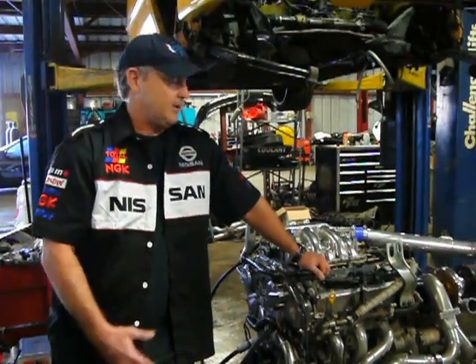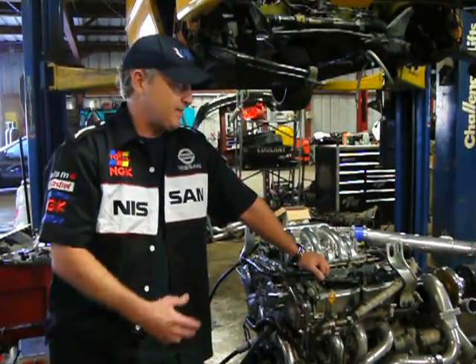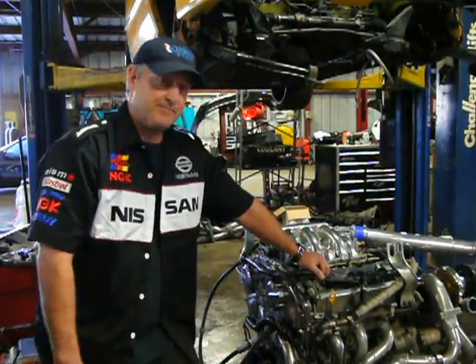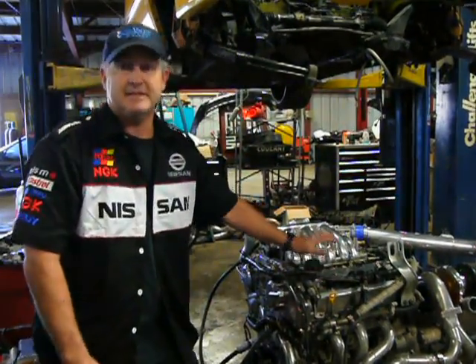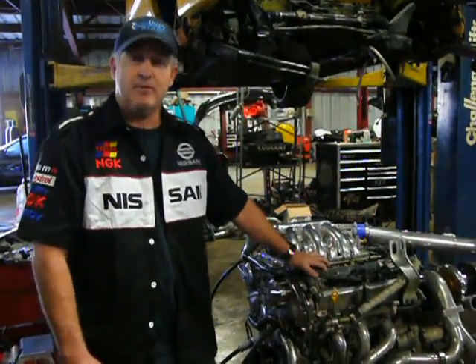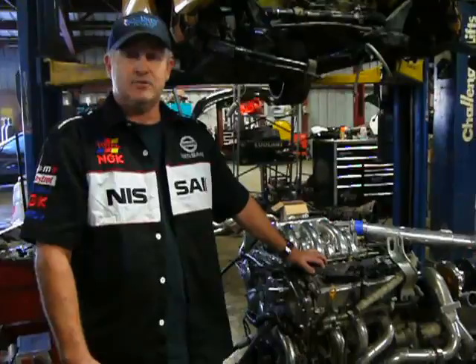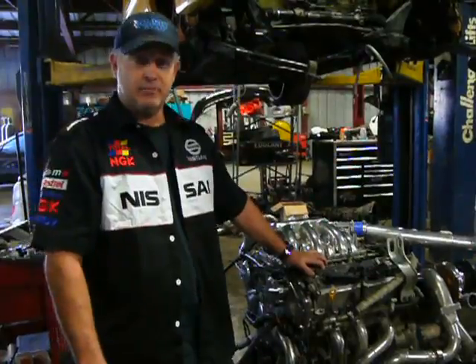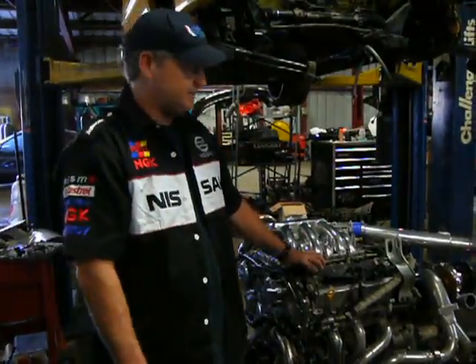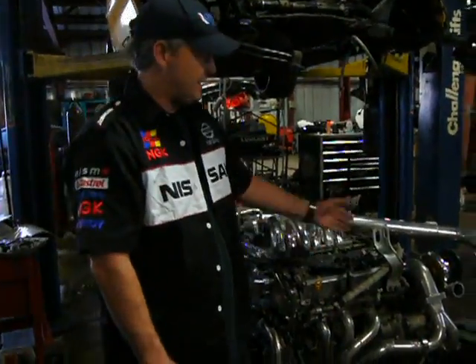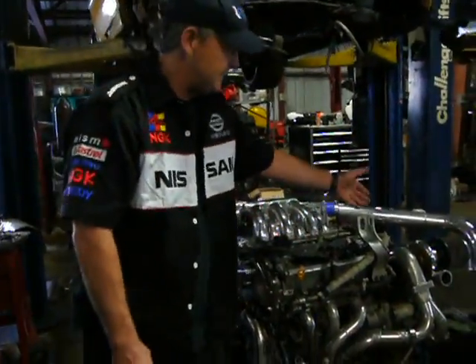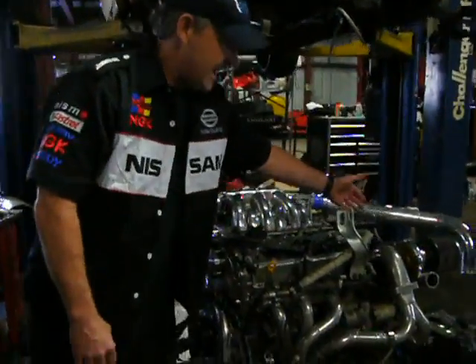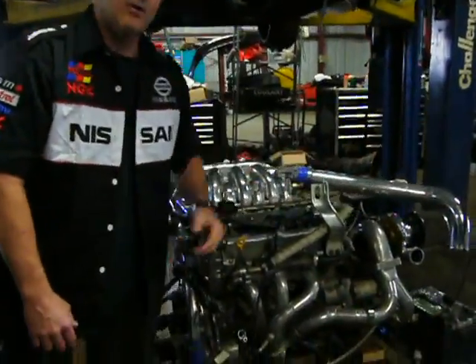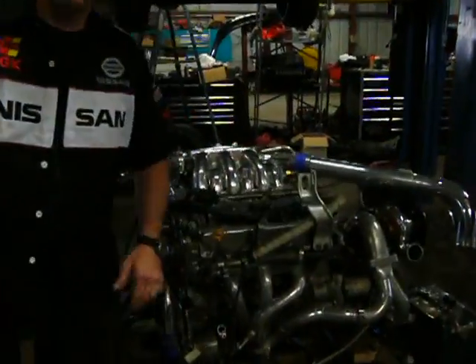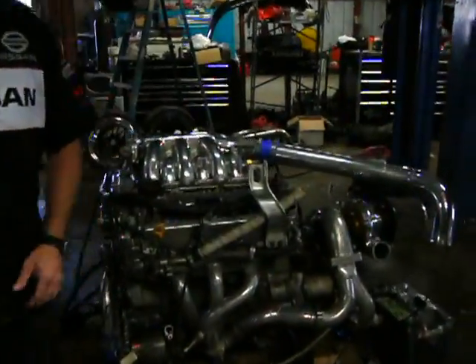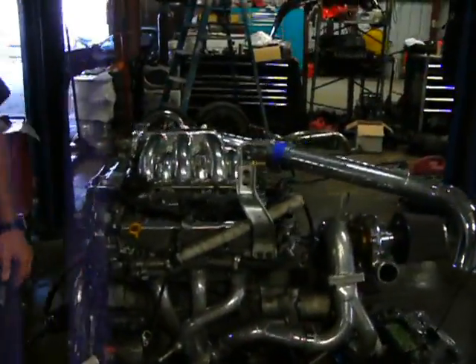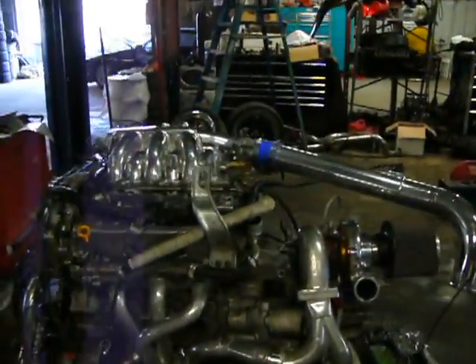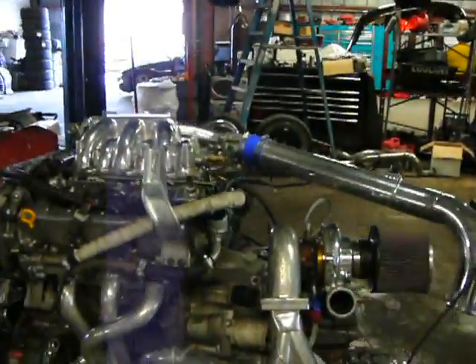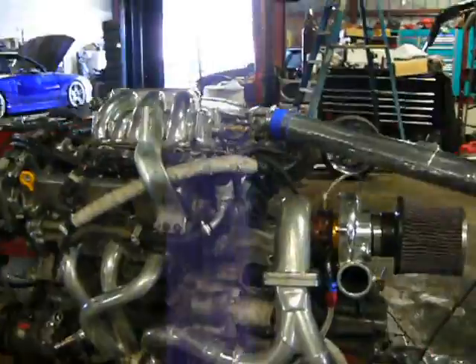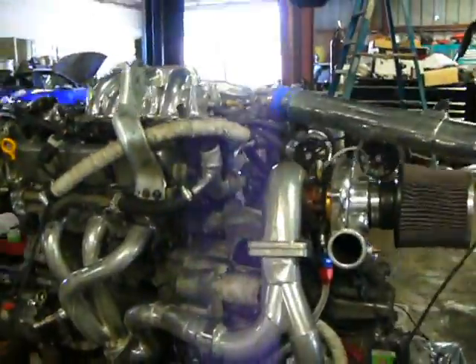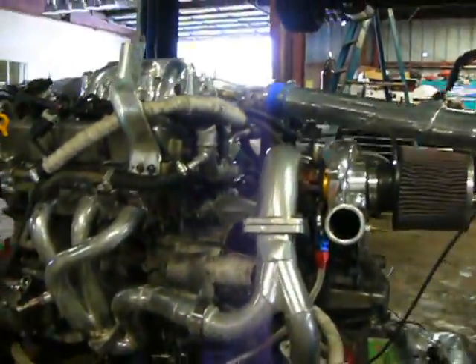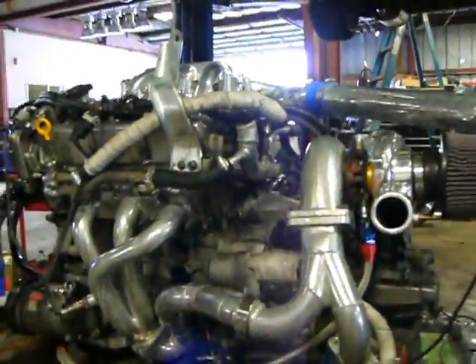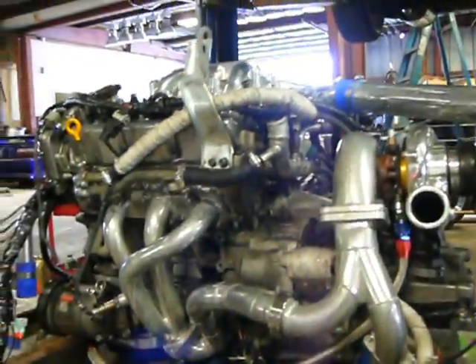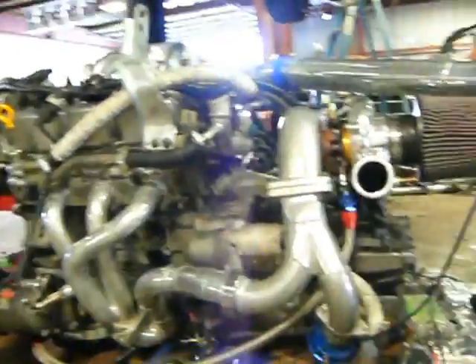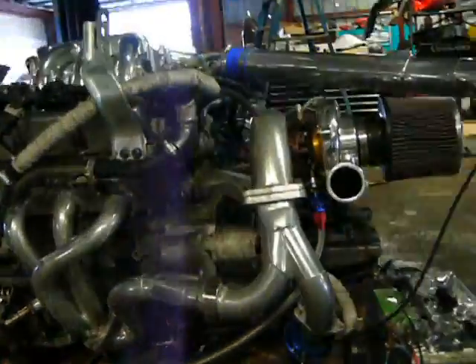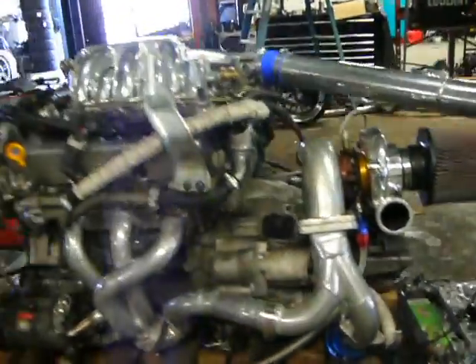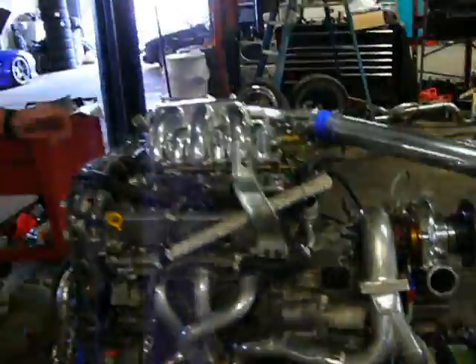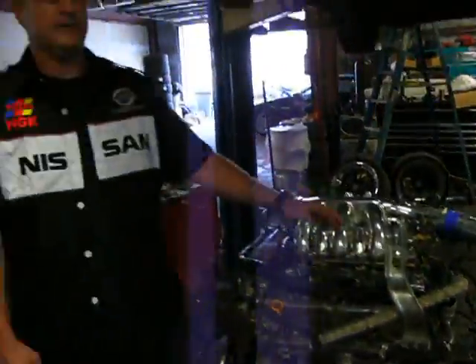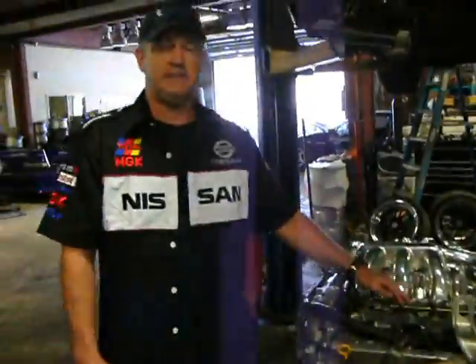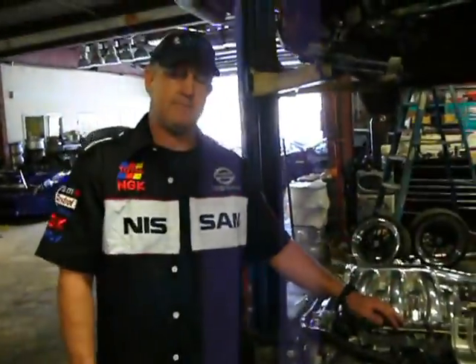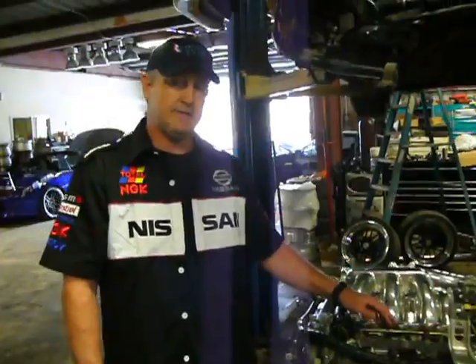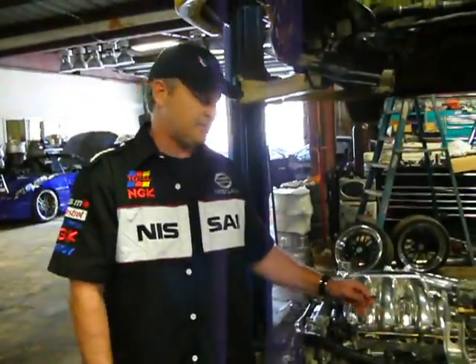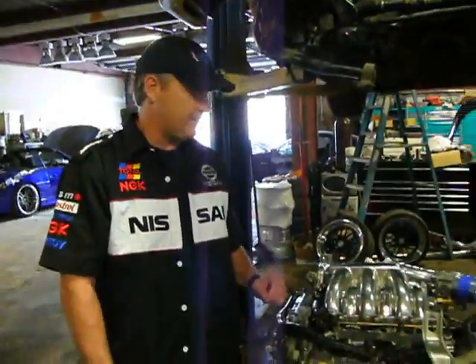Along with that, it's at 8.8 to 1 compression, so we went ahead and added our own turbo kit — a 60-1 Turbonetics turbo kit. It's also got a set of 800cc PE injectors.